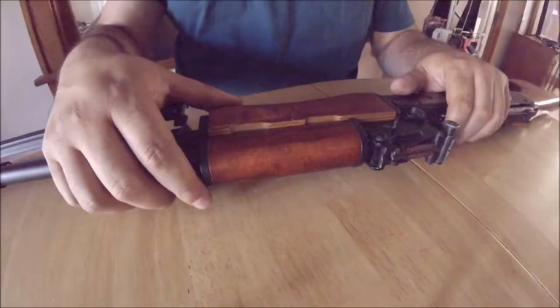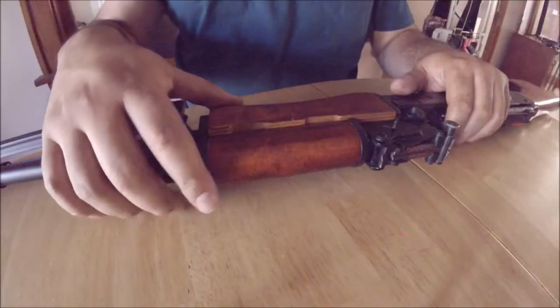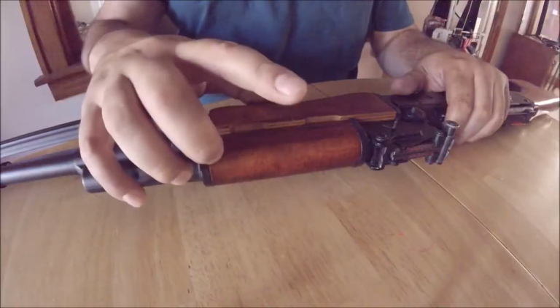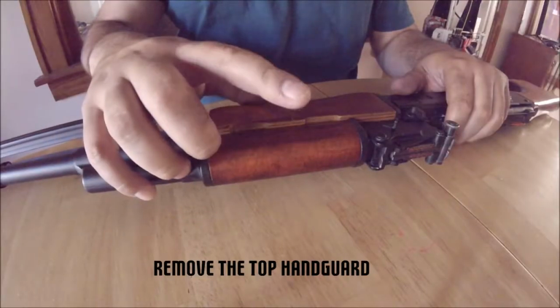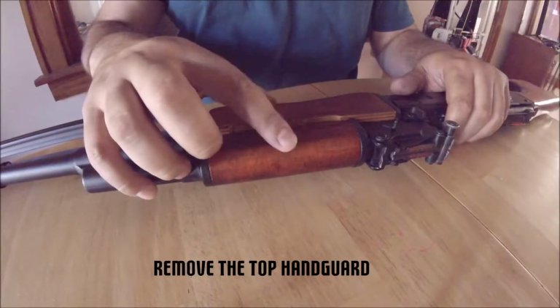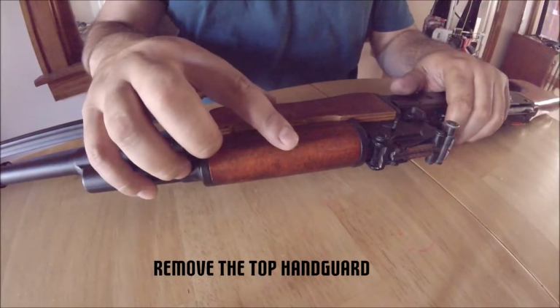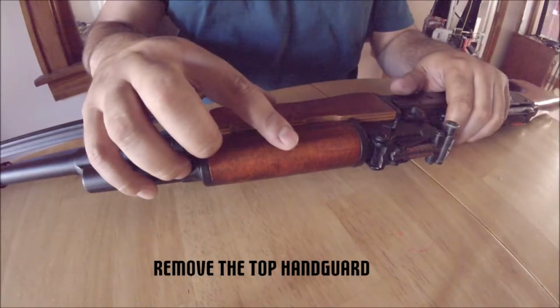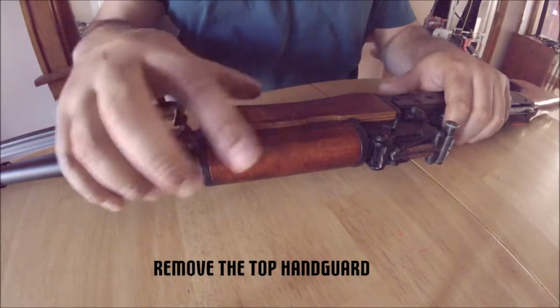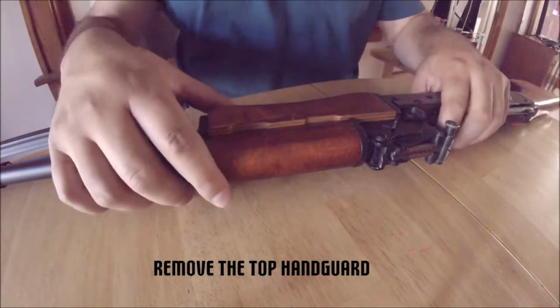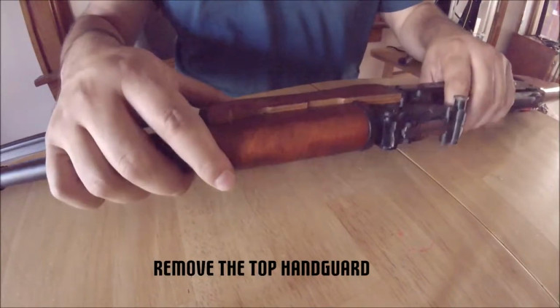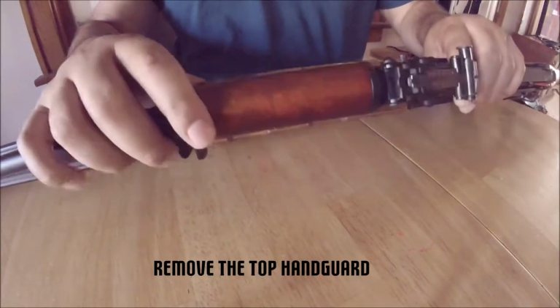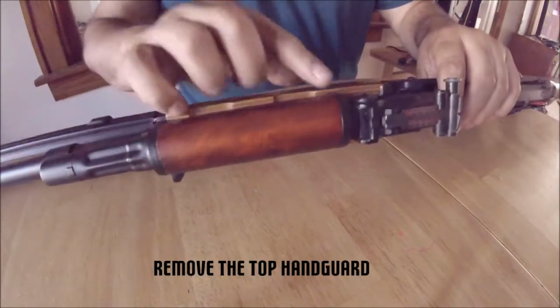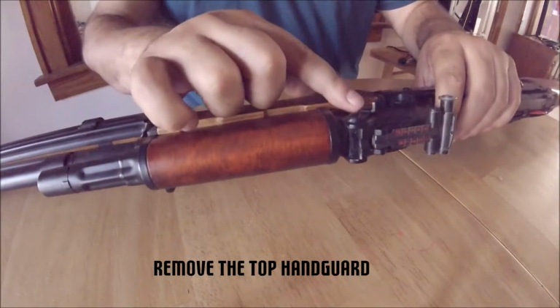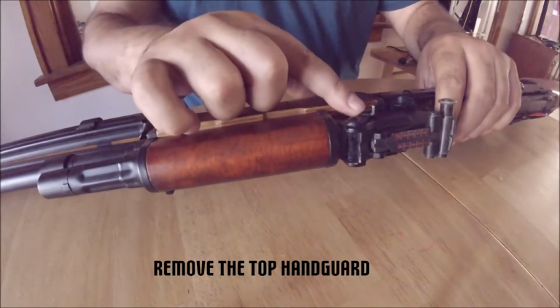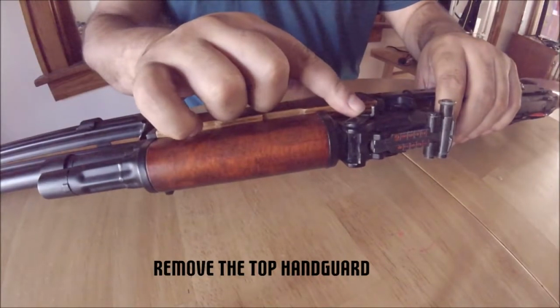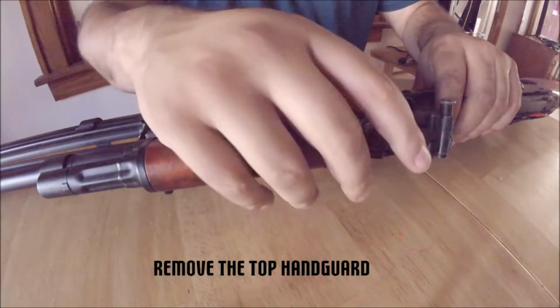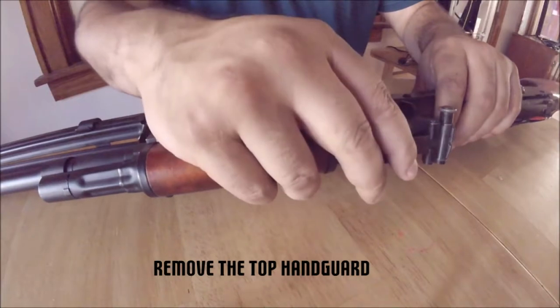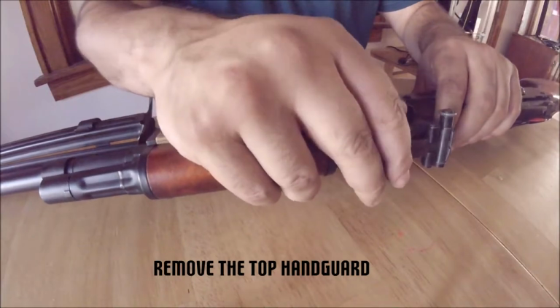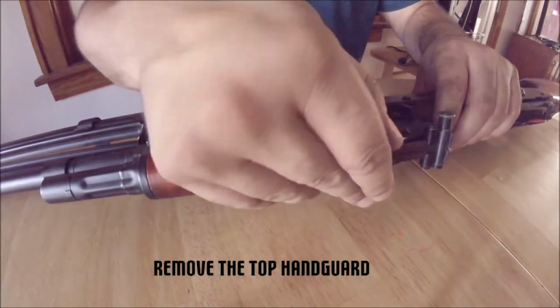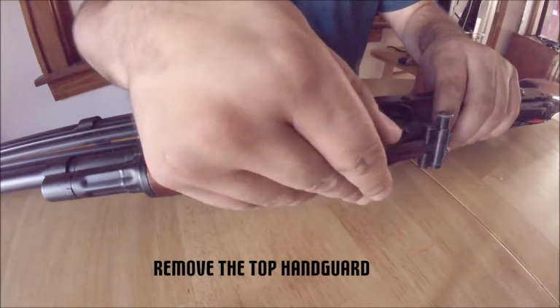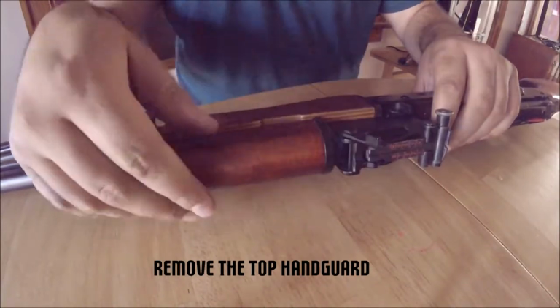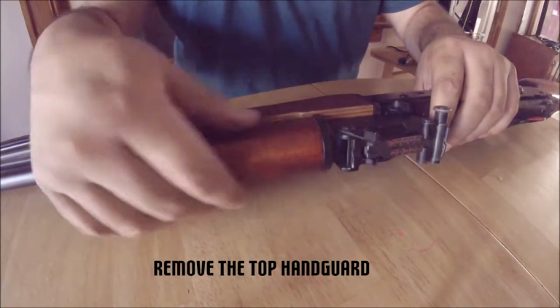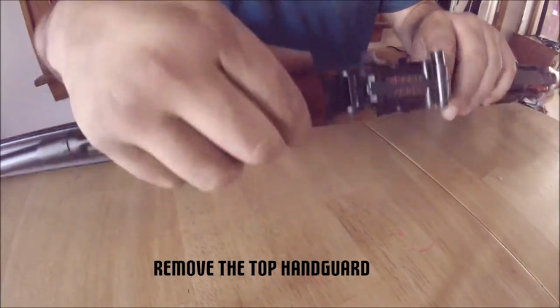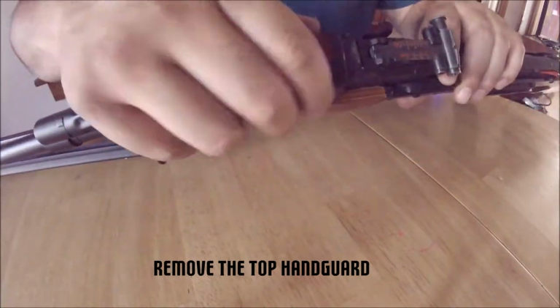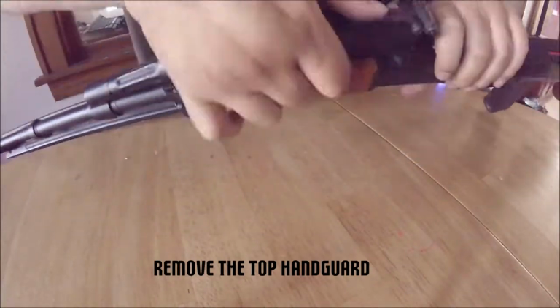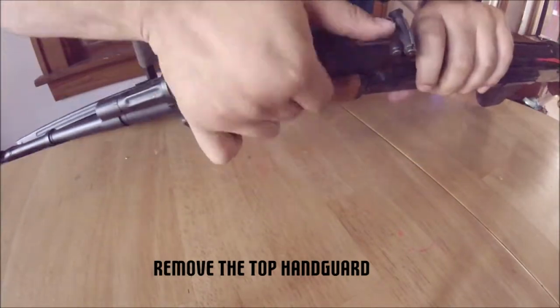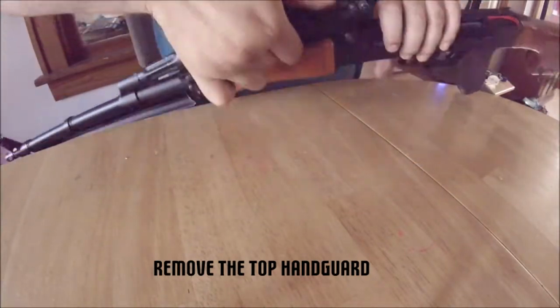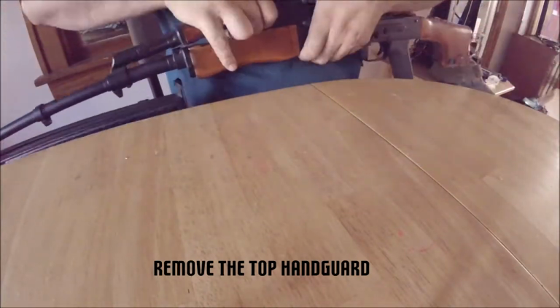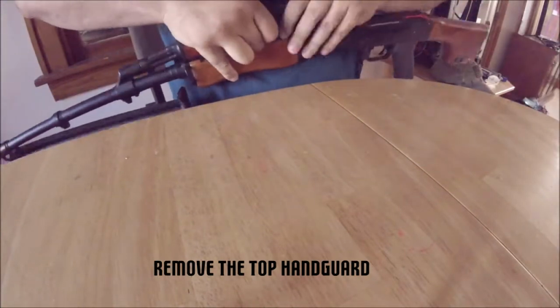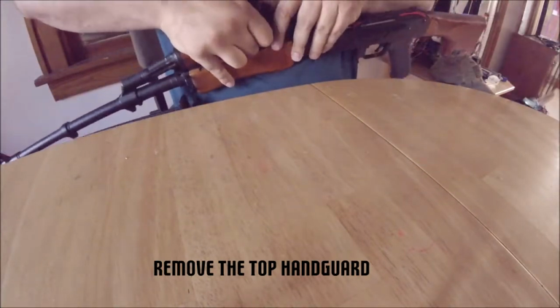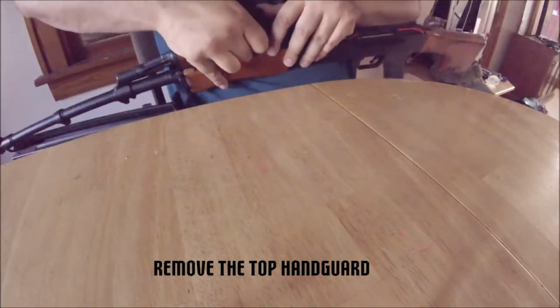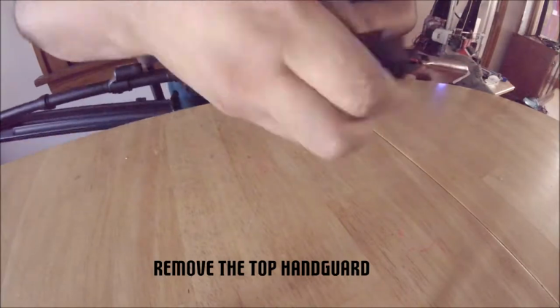Next, we remove the top handguard. You have to make sure you correctly orientate the release lever so the top grip can slide off. The gas tube will come off as well during this step.